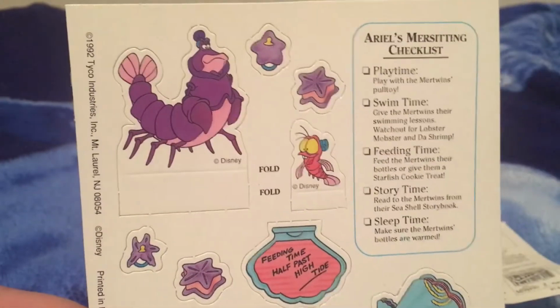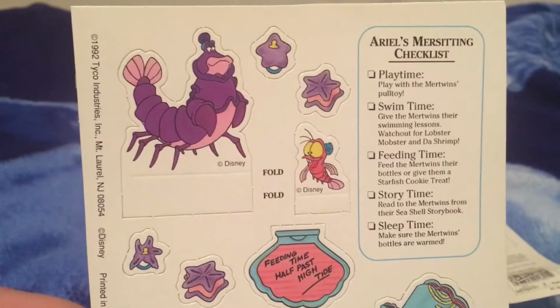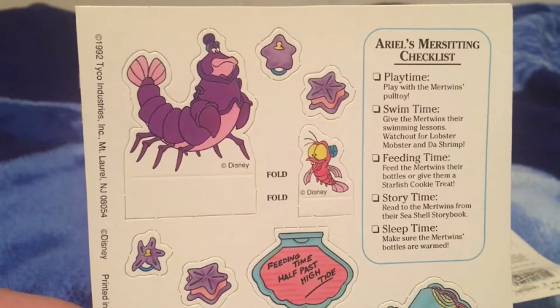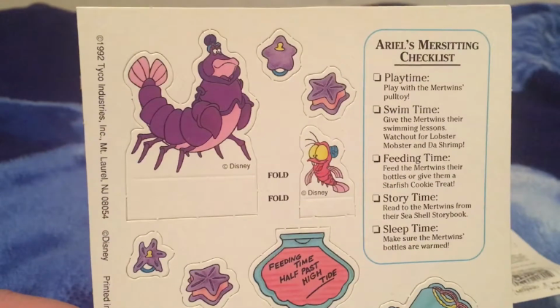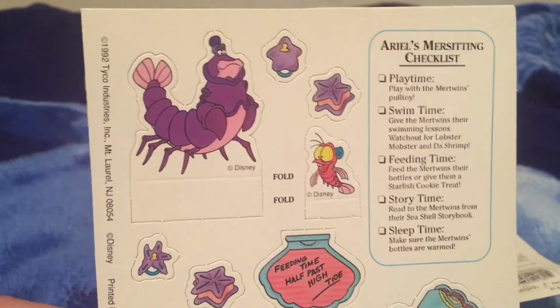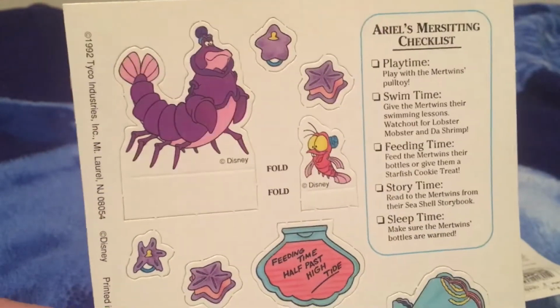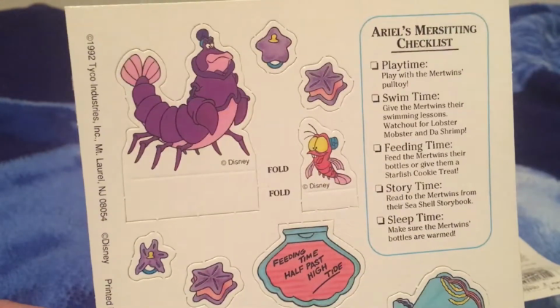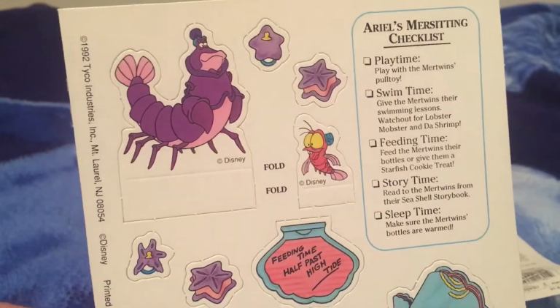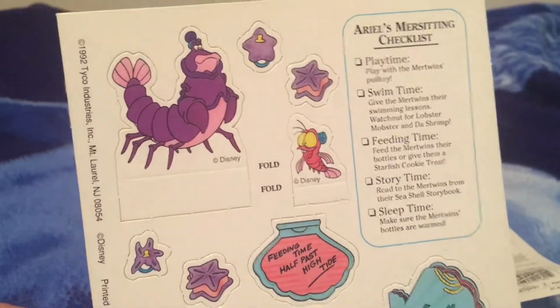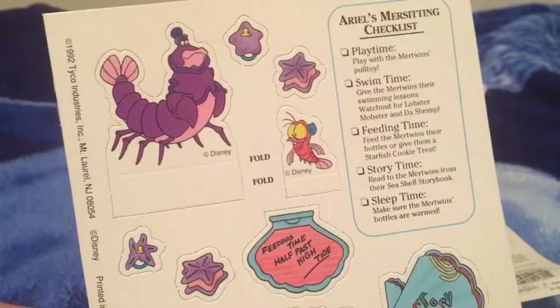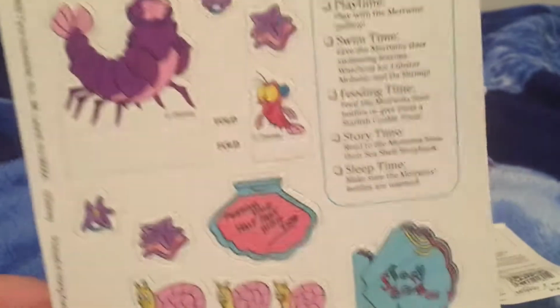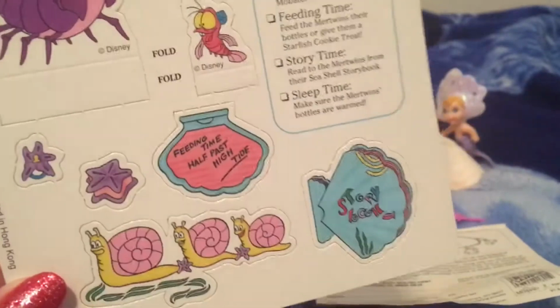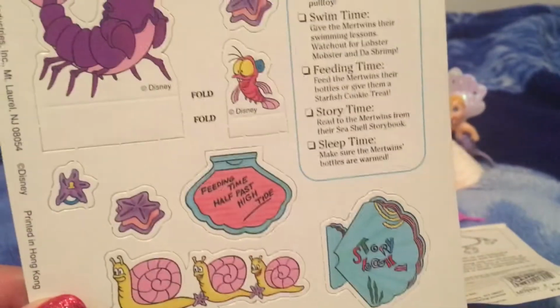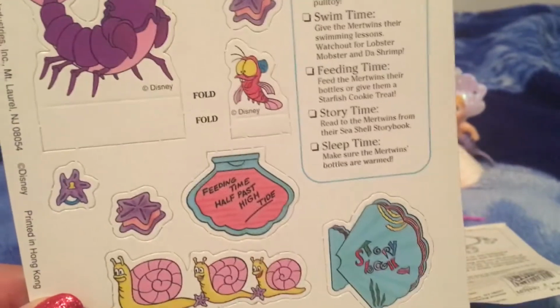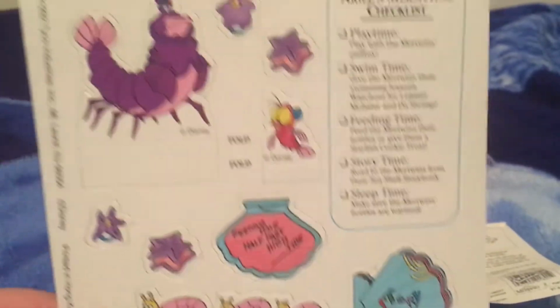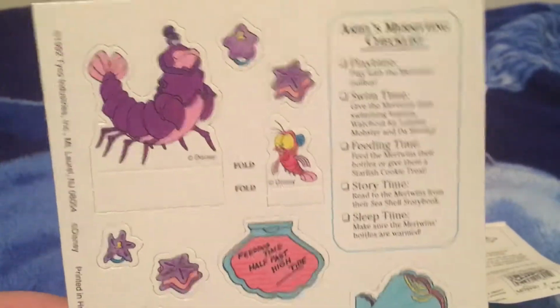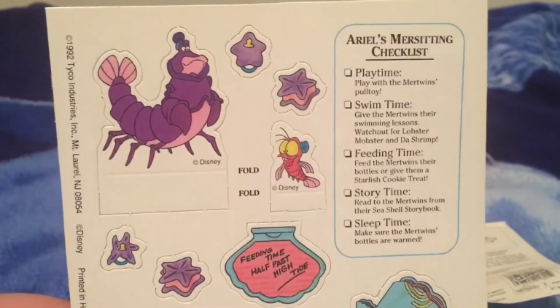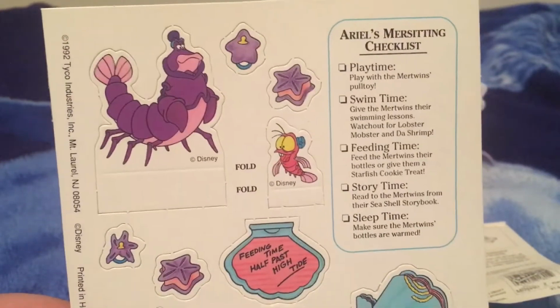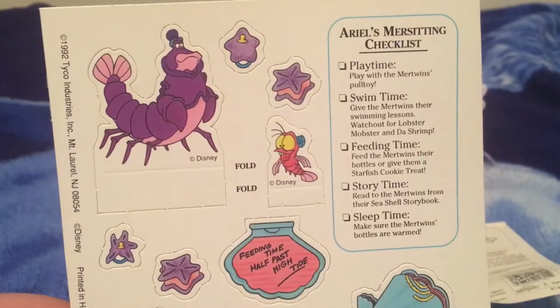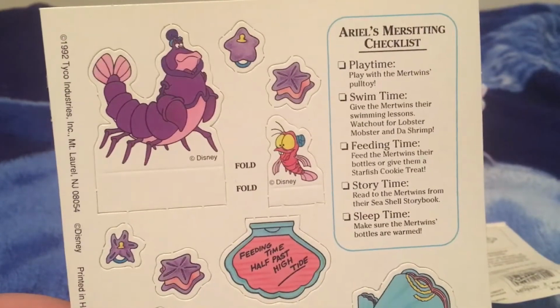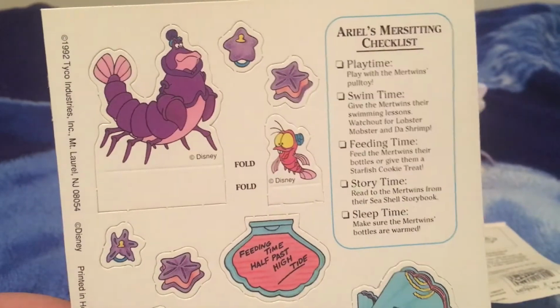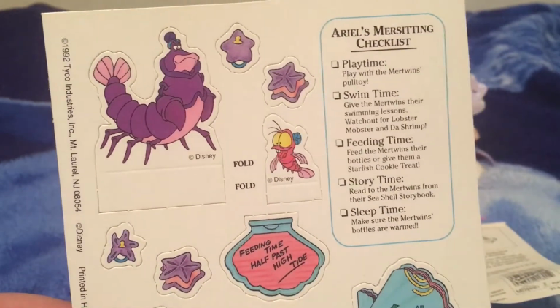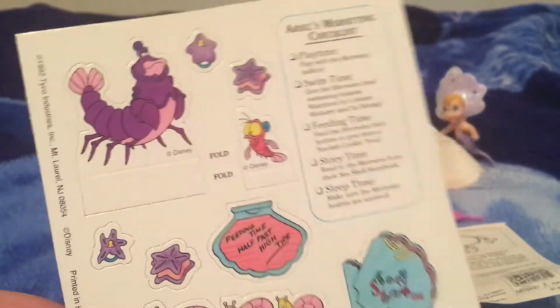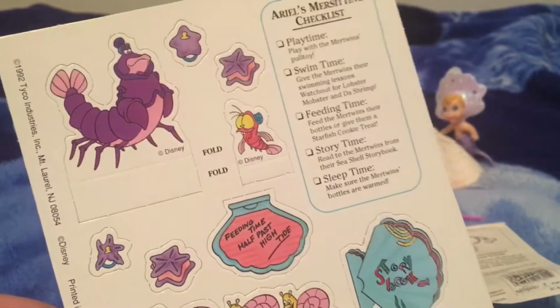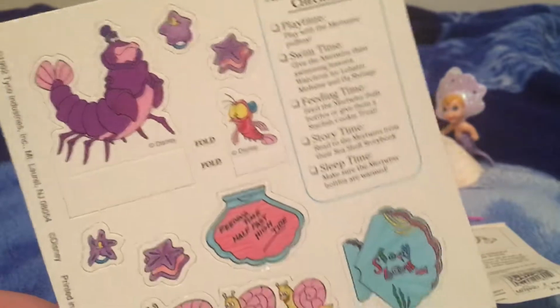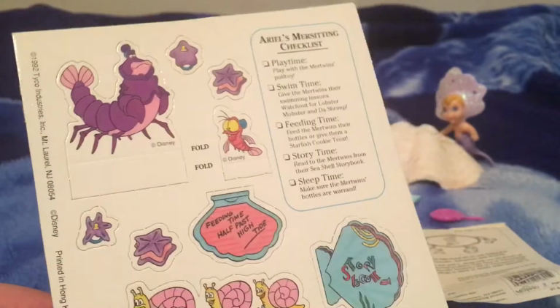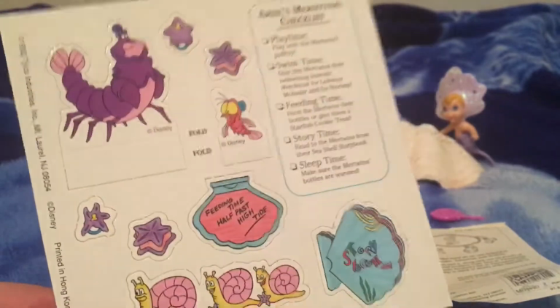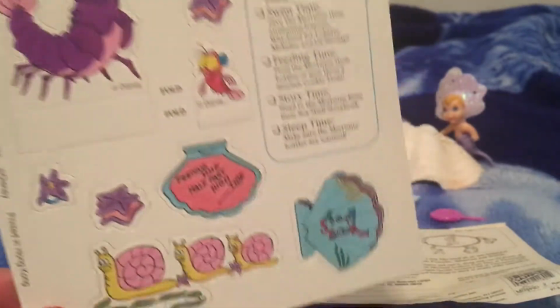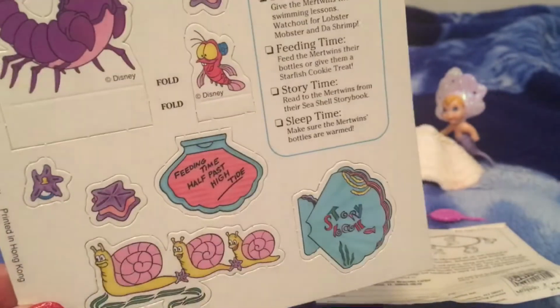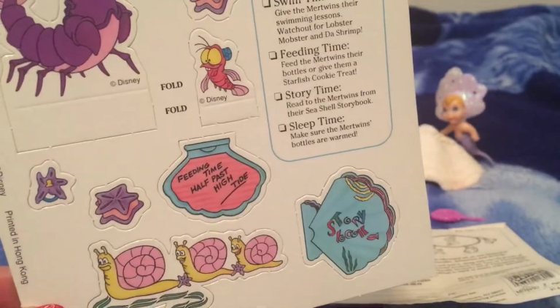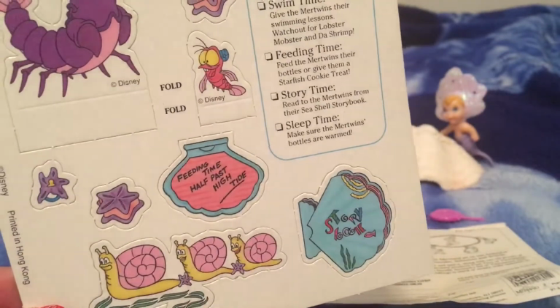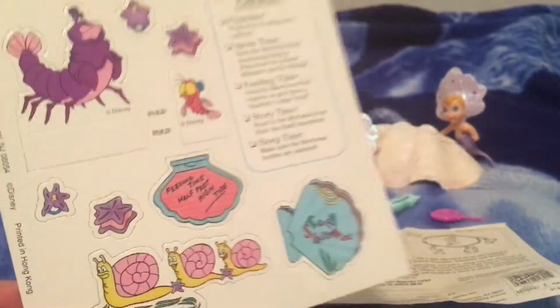I kind of wanted to pop these out but at the same time, from a collector's standpoint, I did not. So I think I'm gonna go ahead and keep them on the cardboard.